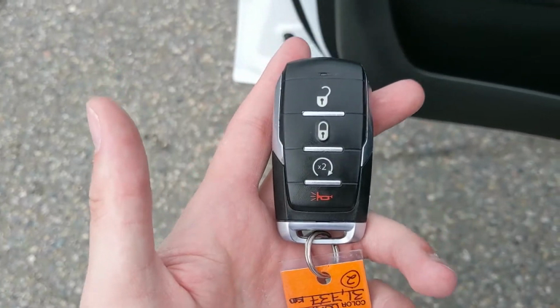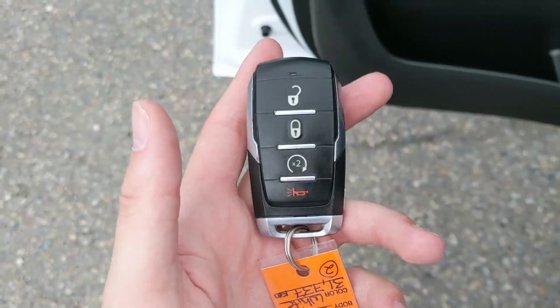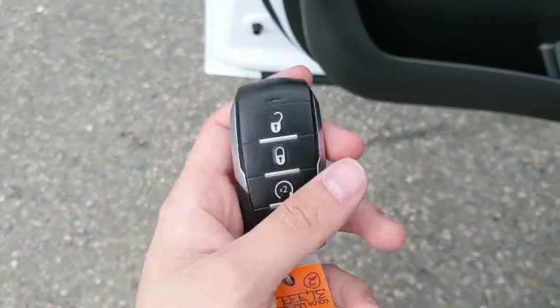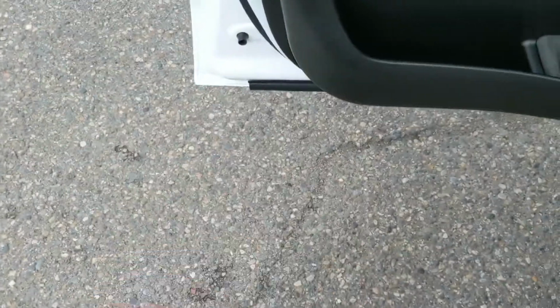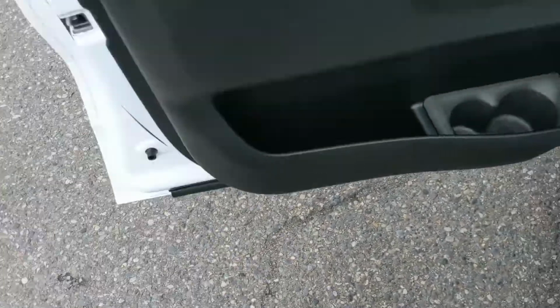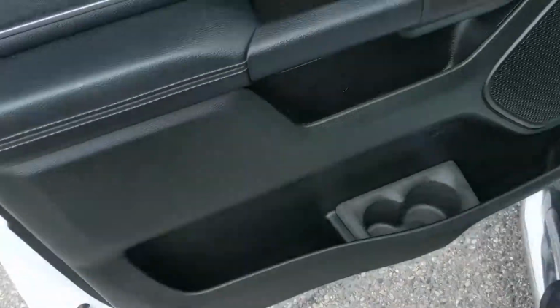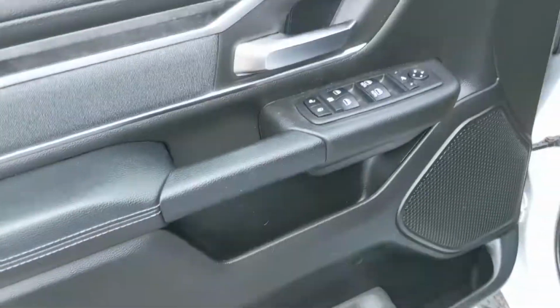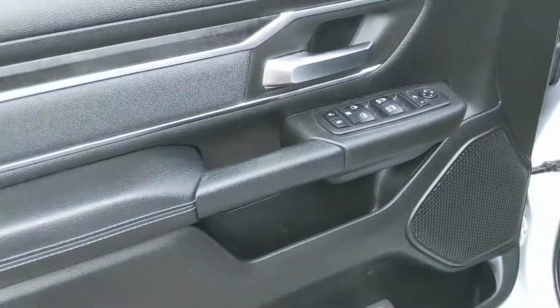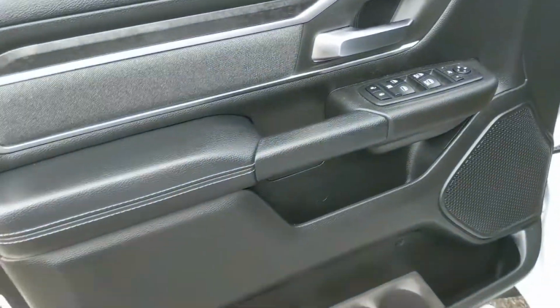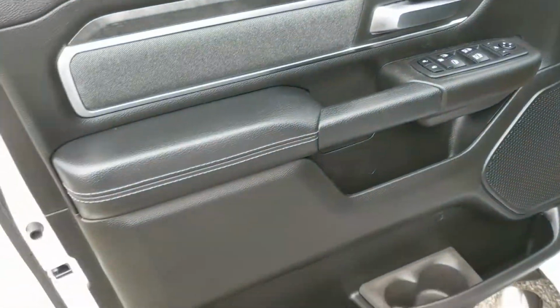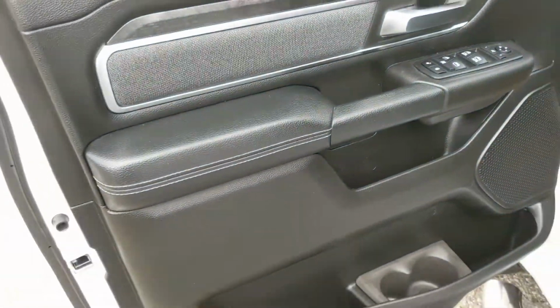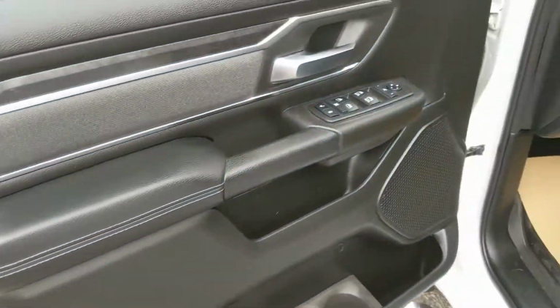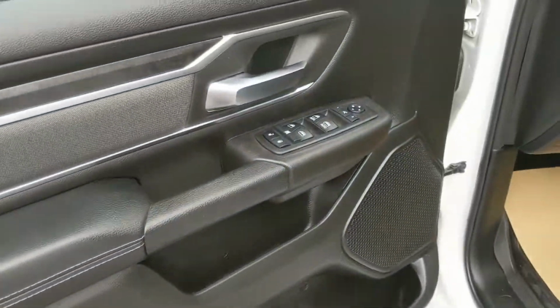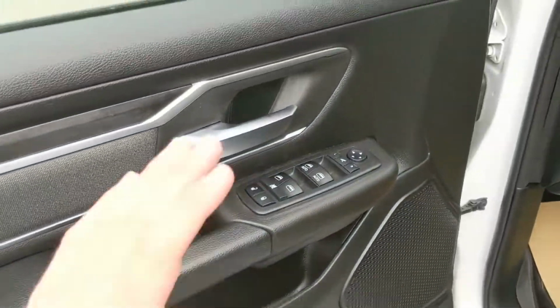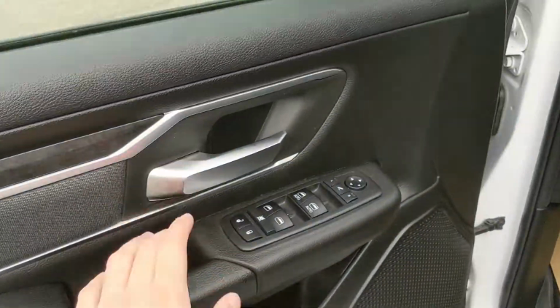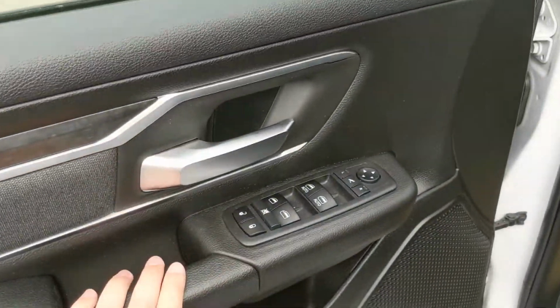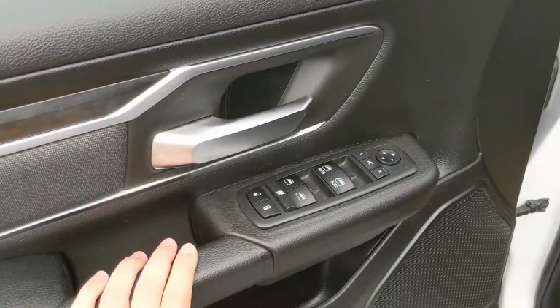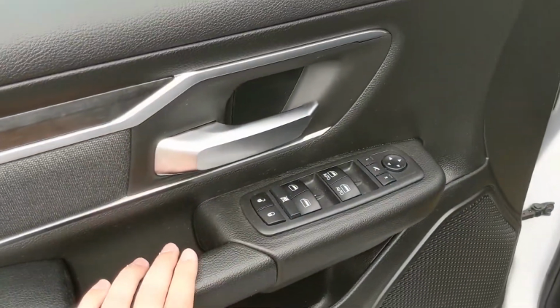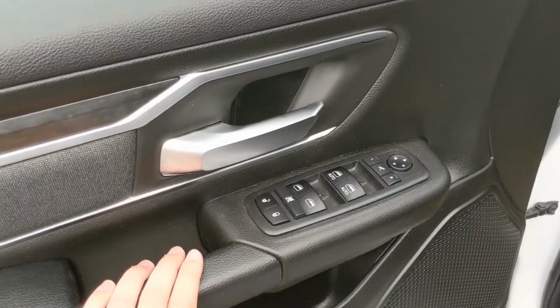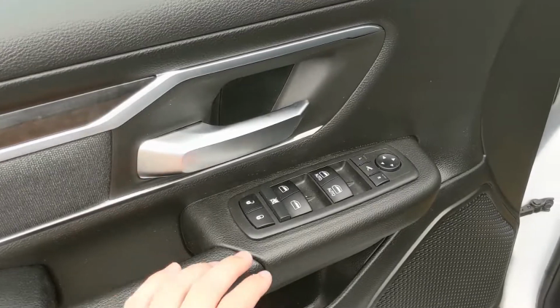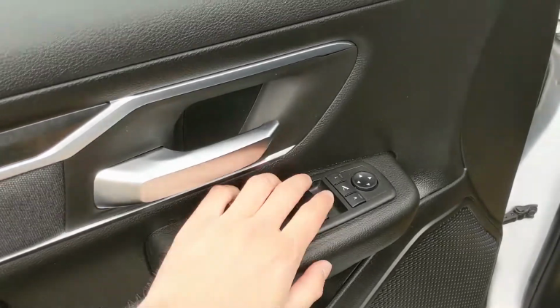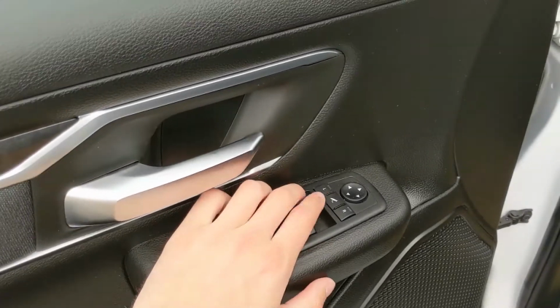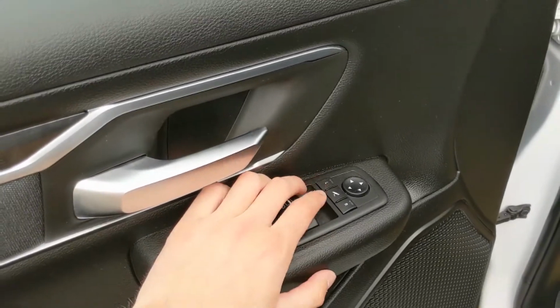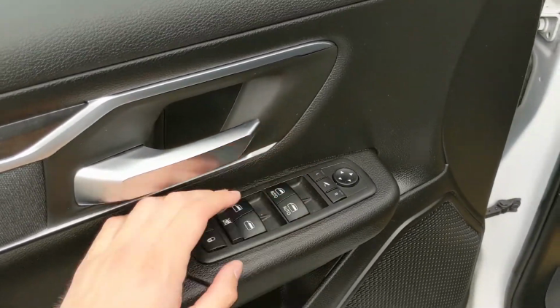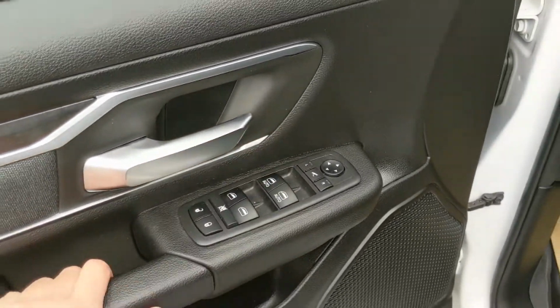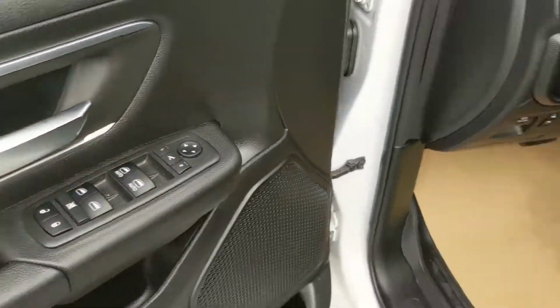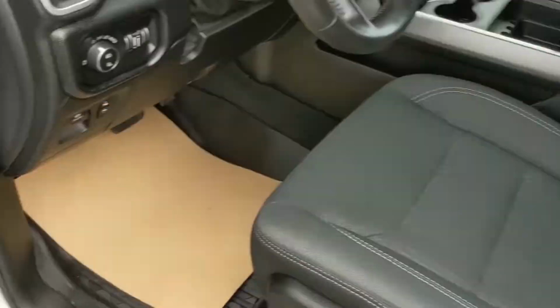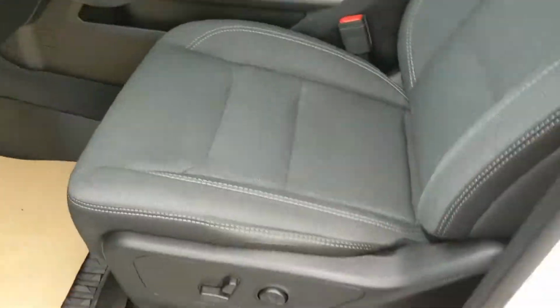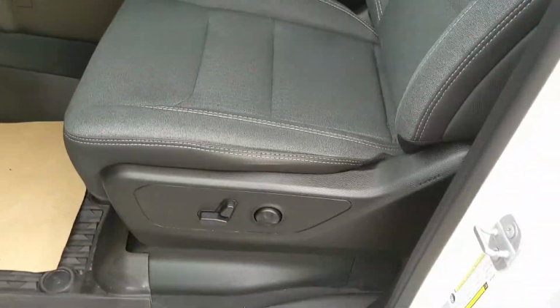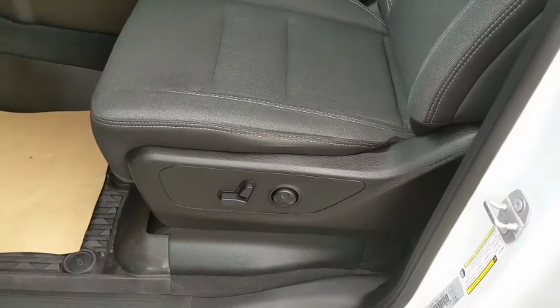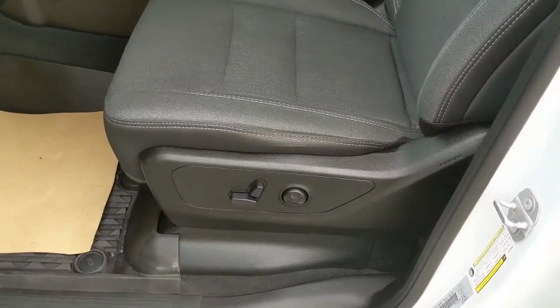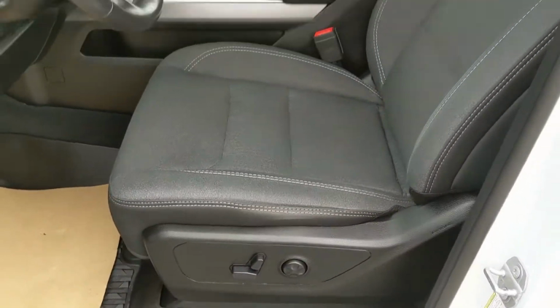This truck also has a remote start, so no need to go outside on a cold morning to warm up your truck. Looking in, you have power windows, power mirrors, power locks, as well as power folding mirrors.